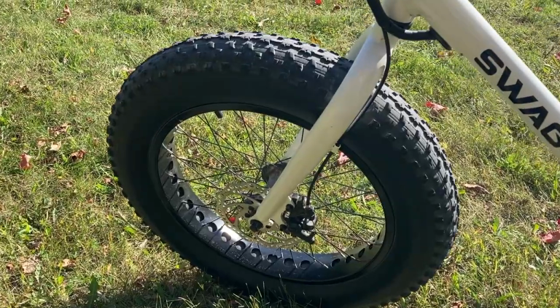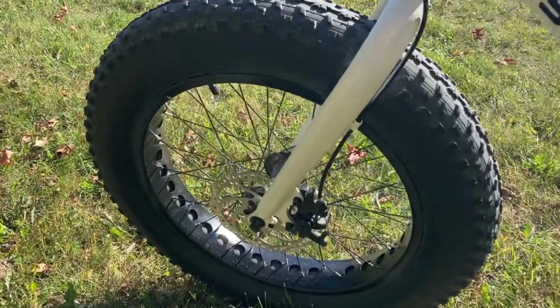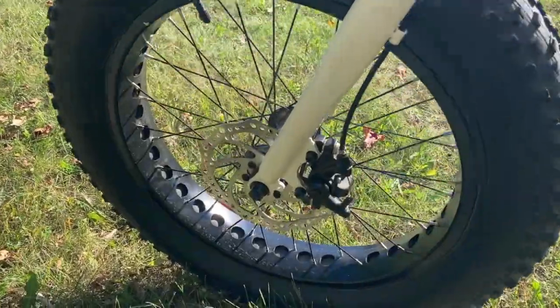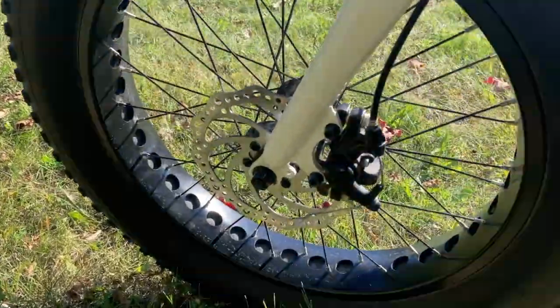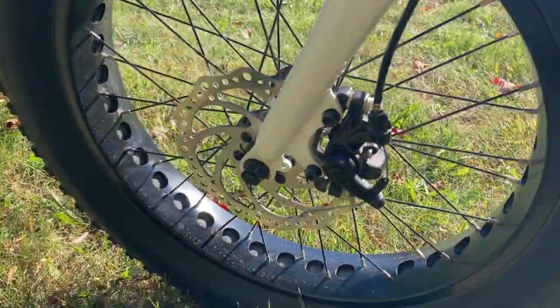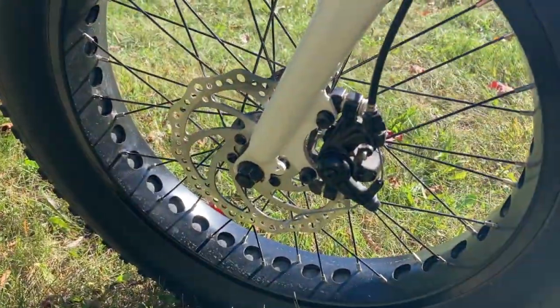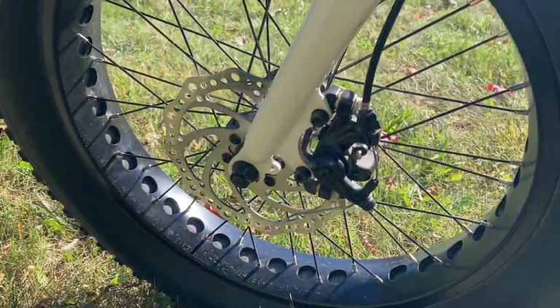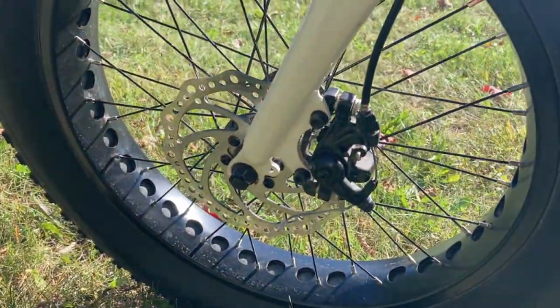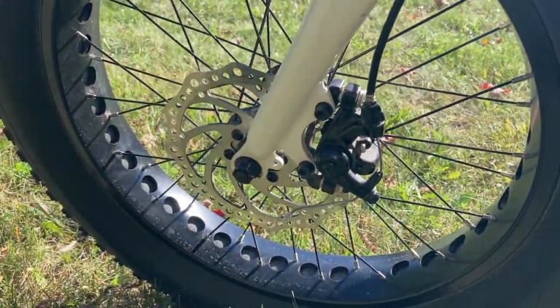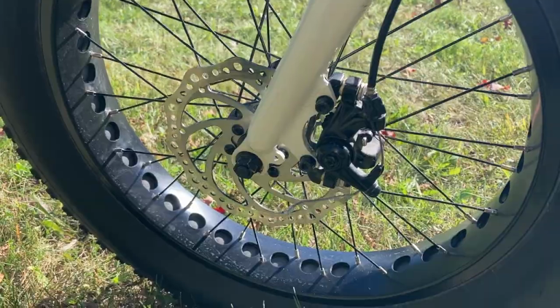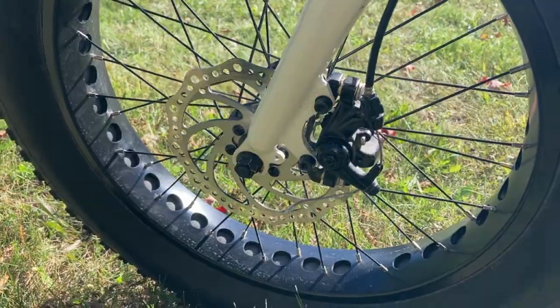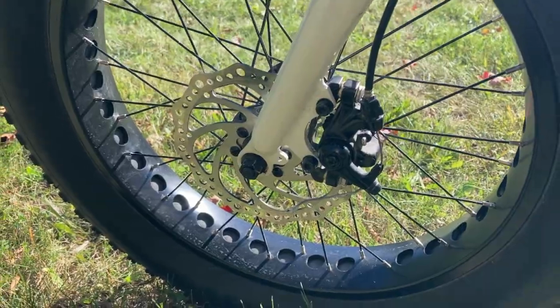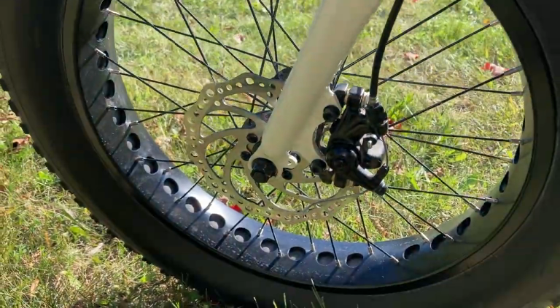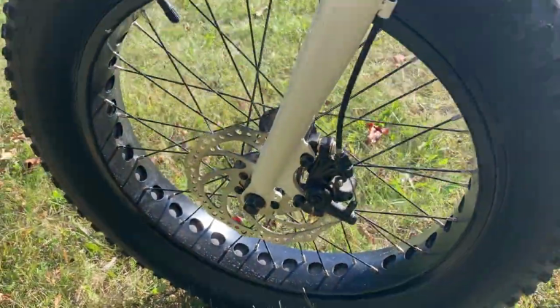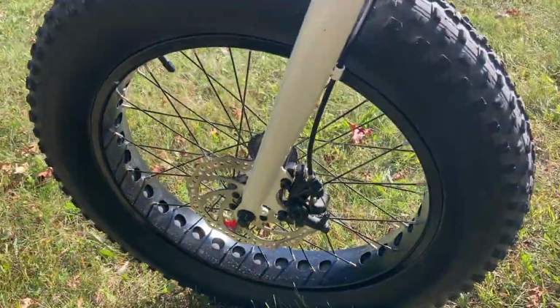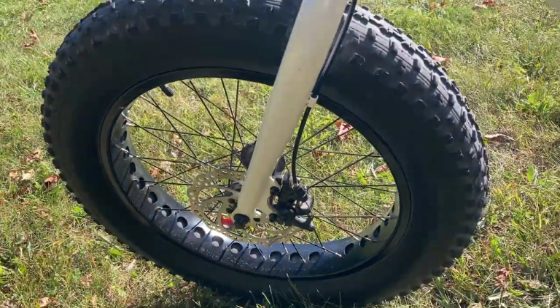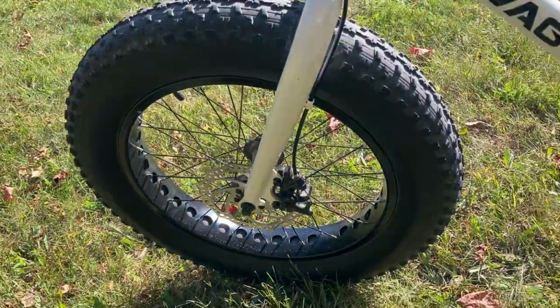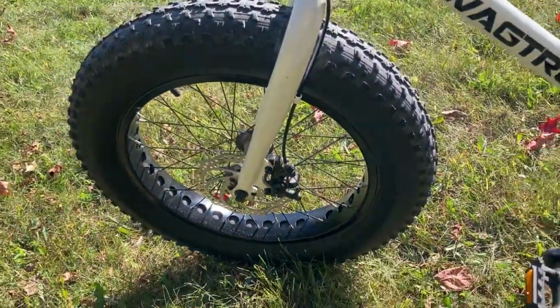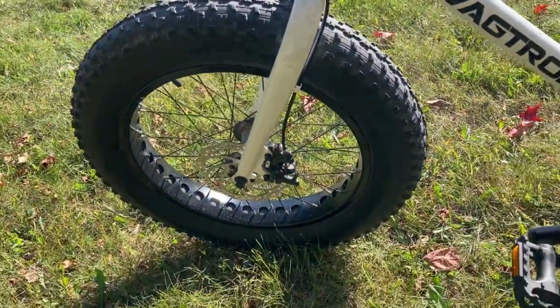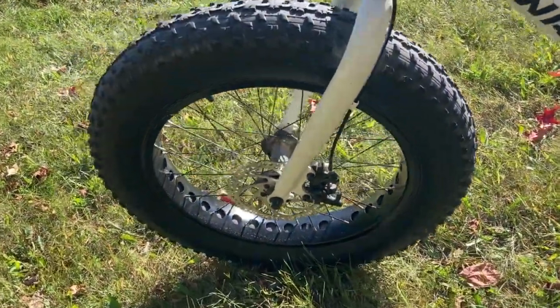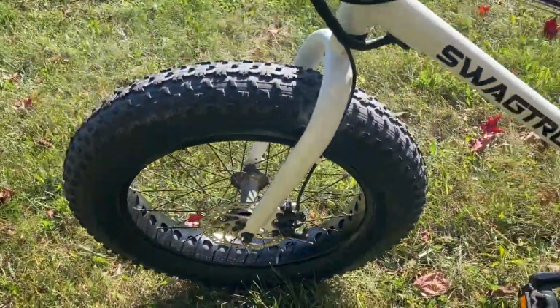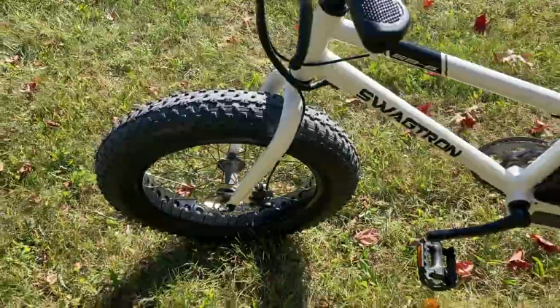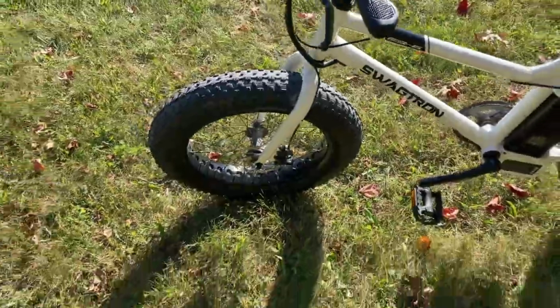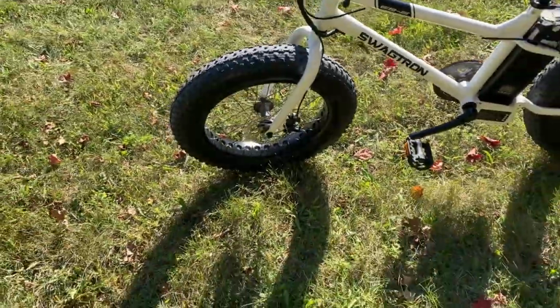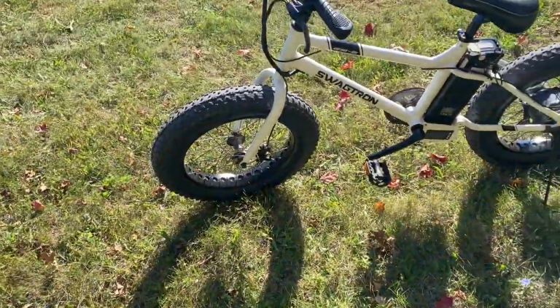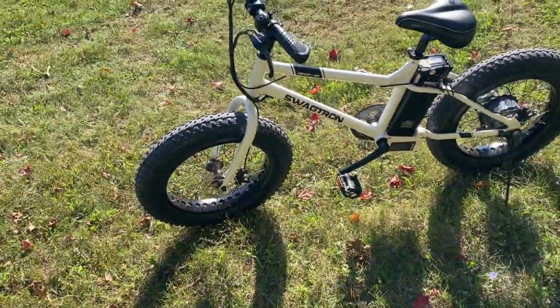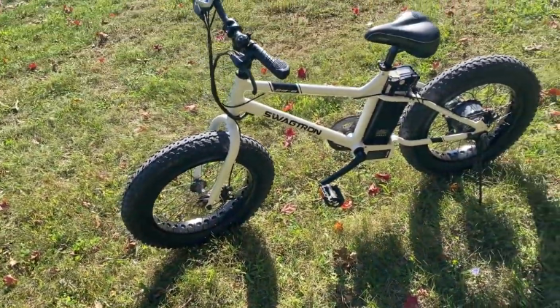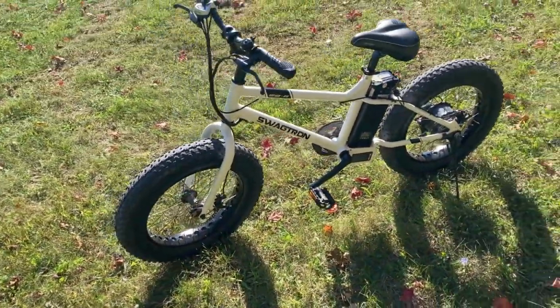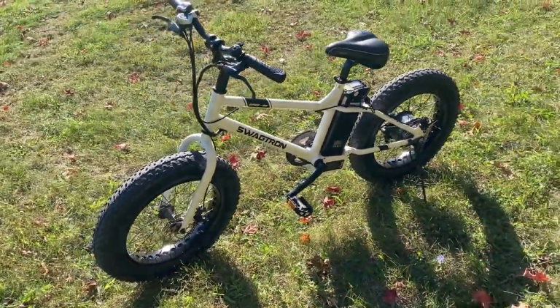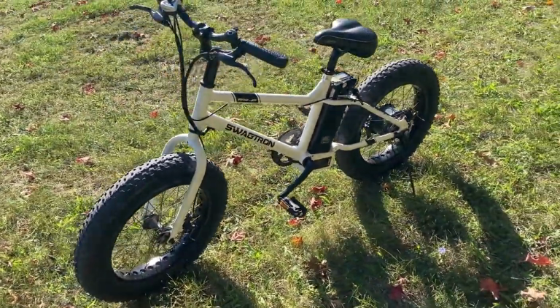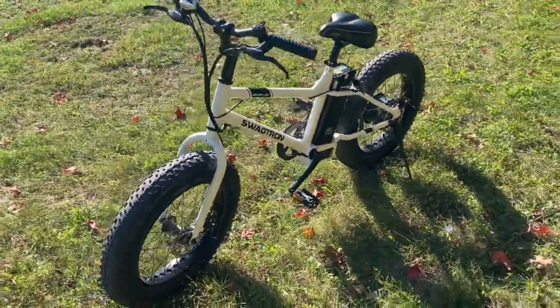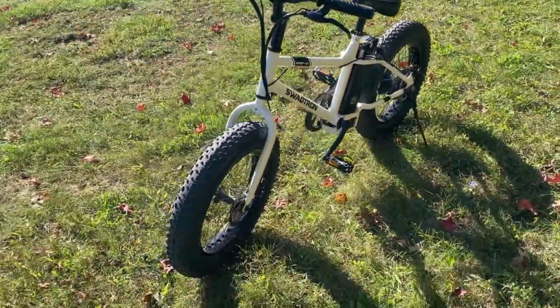We'll come over to the brakes here. These are a mechanical disc brake — nothing fancy, but they work just fine. They need adjusting every now and then, a little bit squeaky here and there, but nothing out of the ordinary.